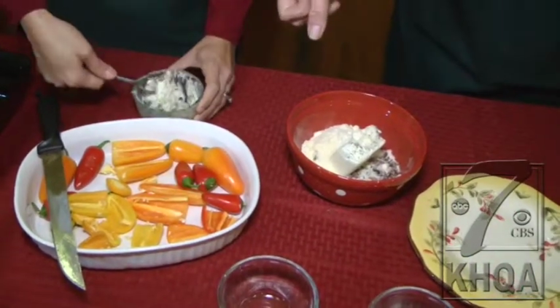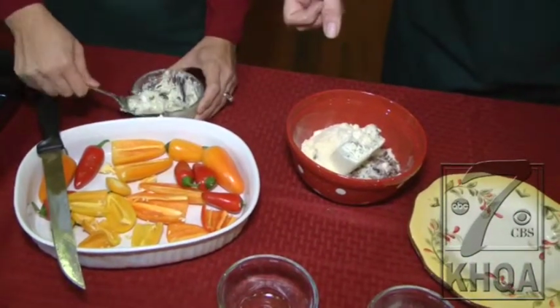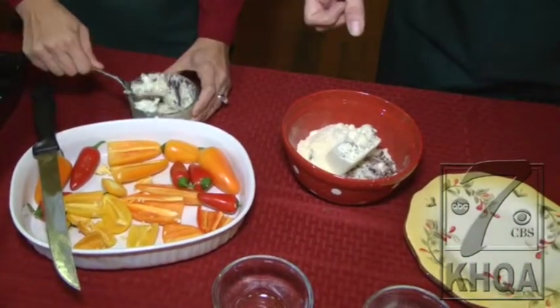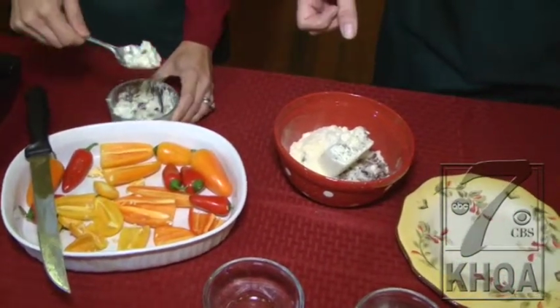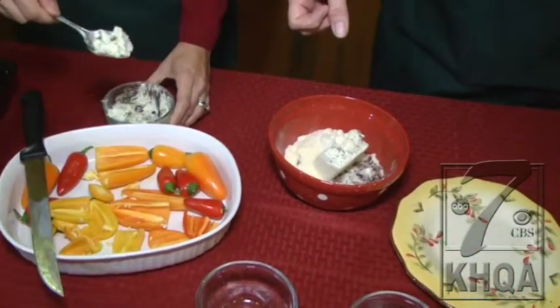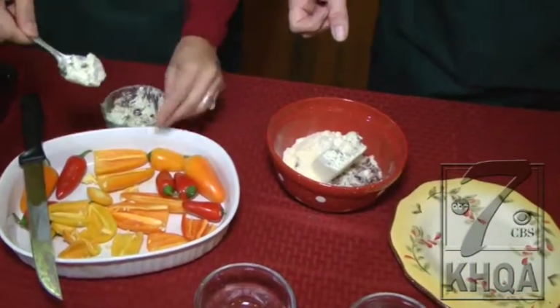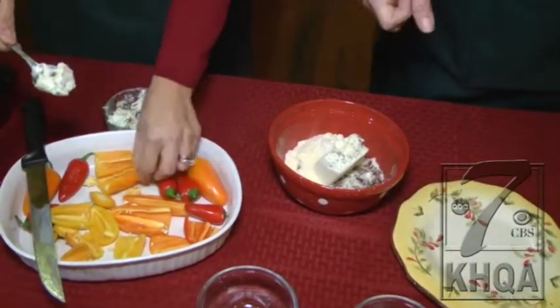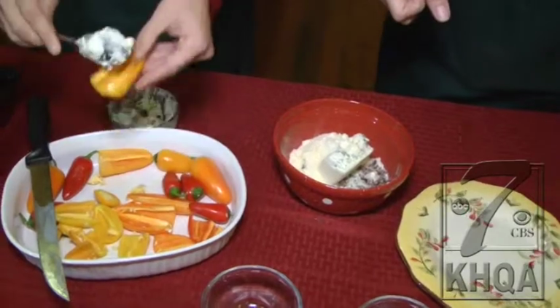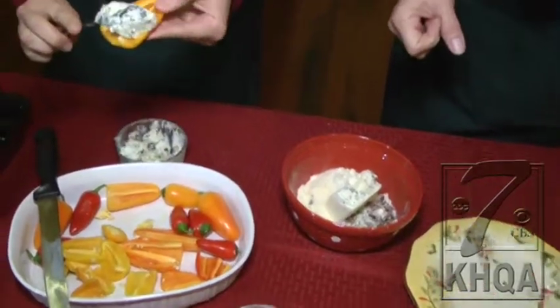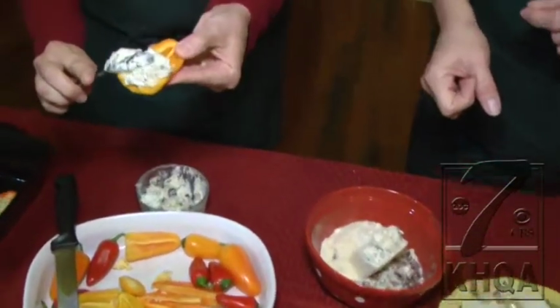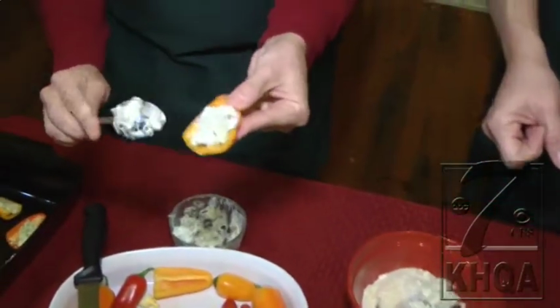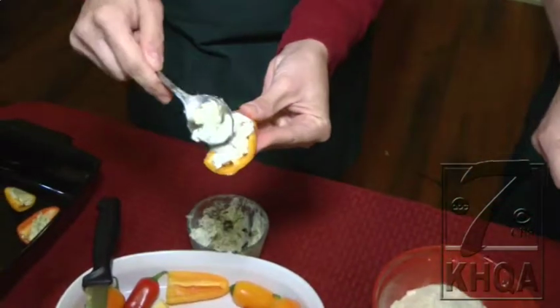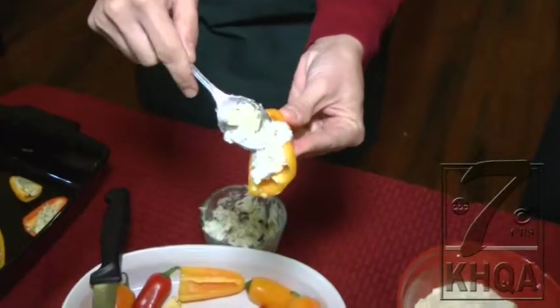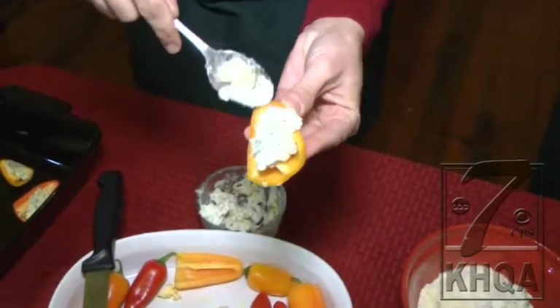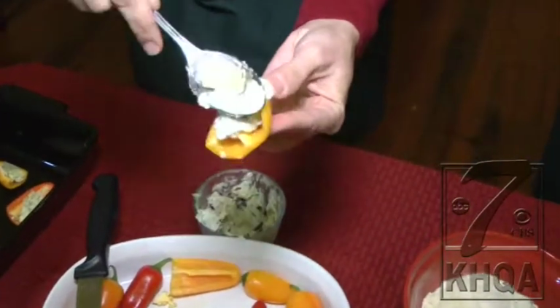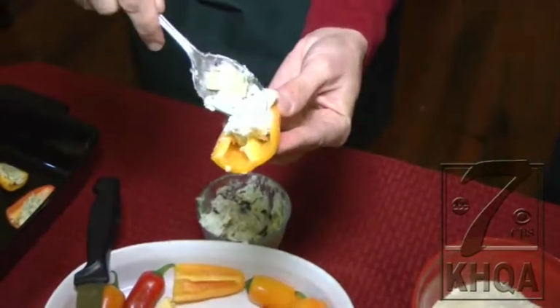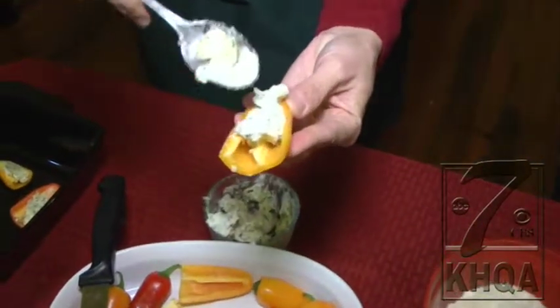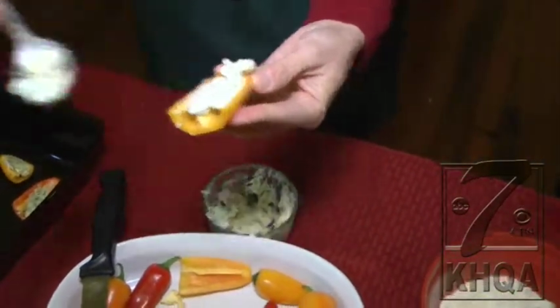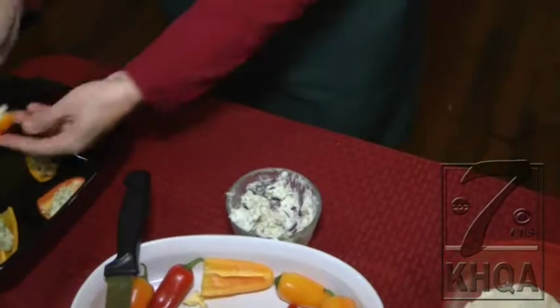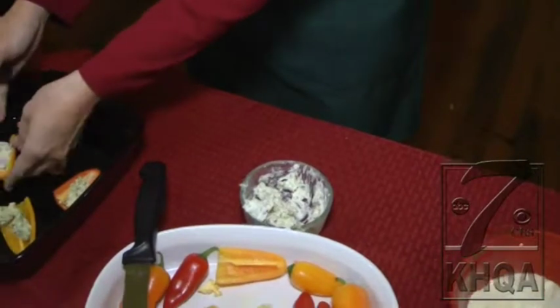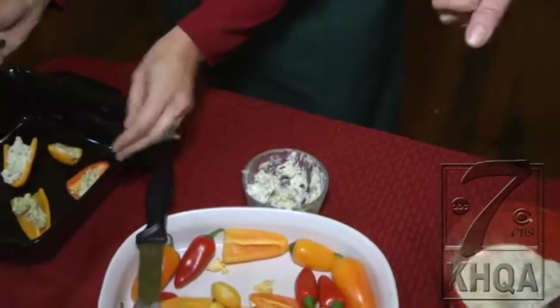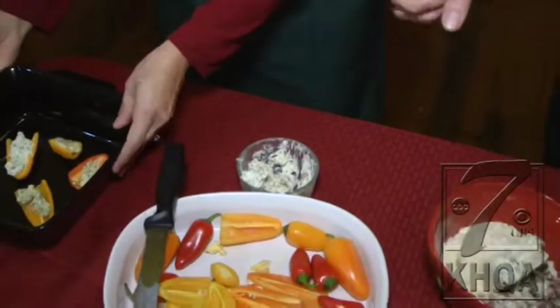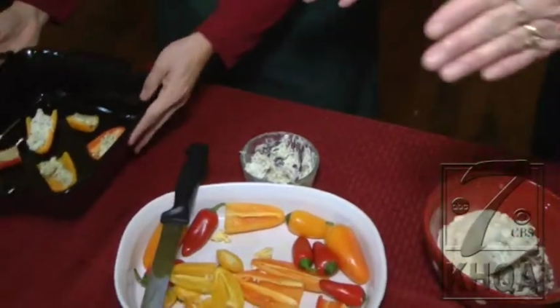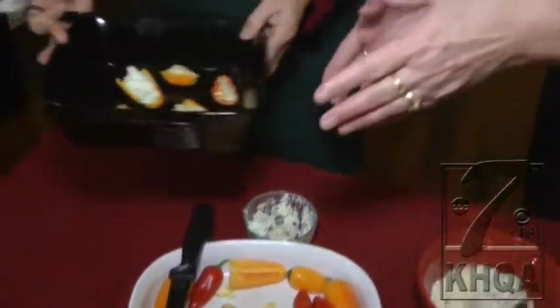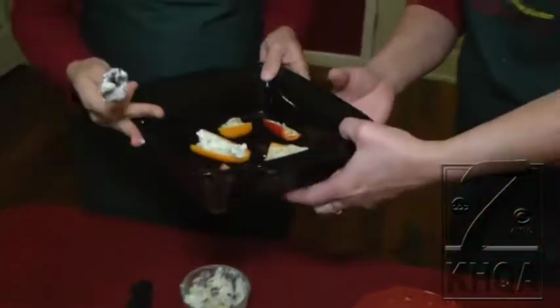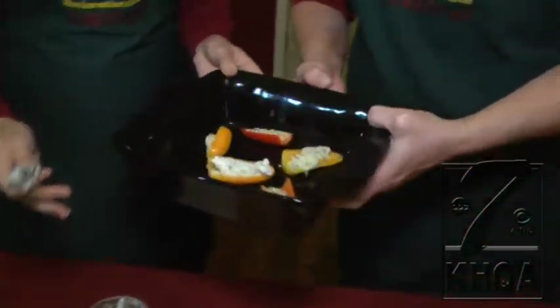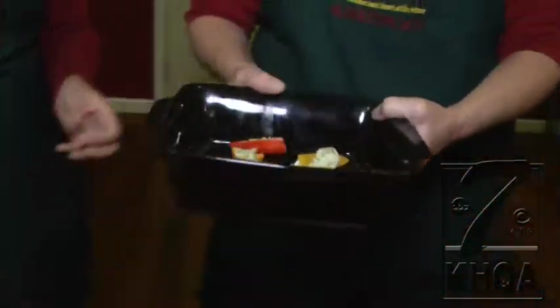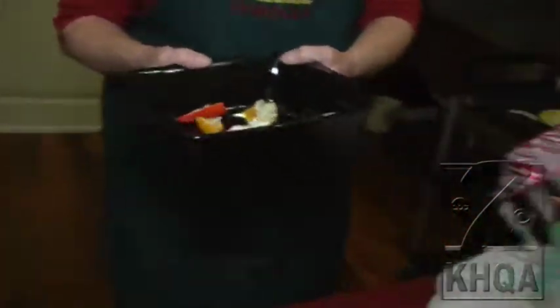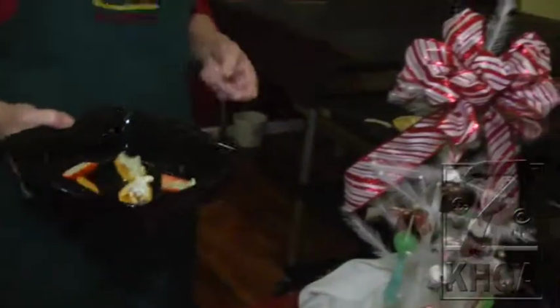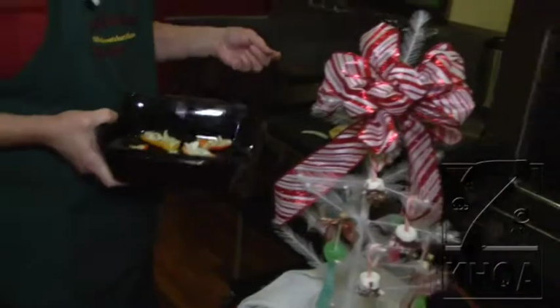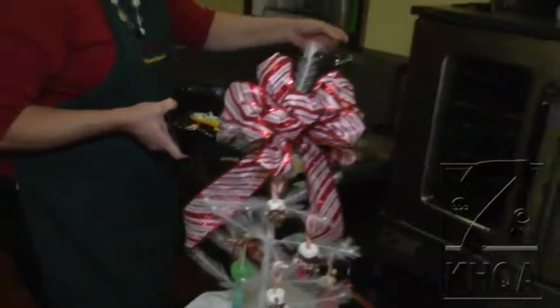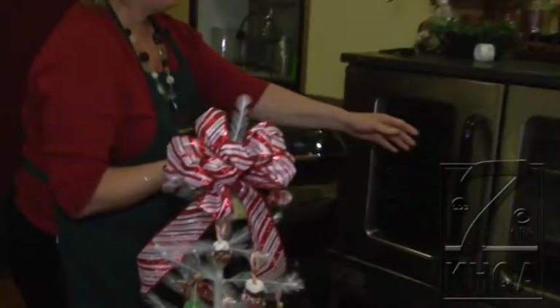We've got some already mixed up here. Check this out — delicious. Just putting it inside of your peppers. What could be easier than that? We can also use cranberries in there for an alternative. We're going to bake that at 350 degrees for 15 minutes.